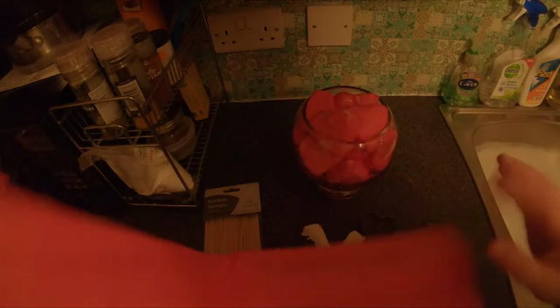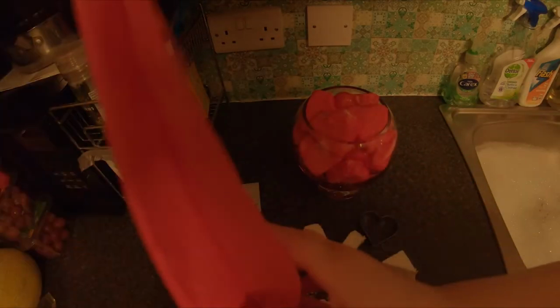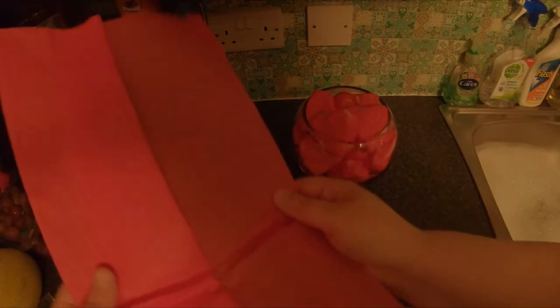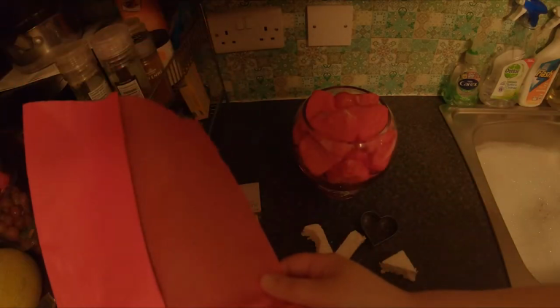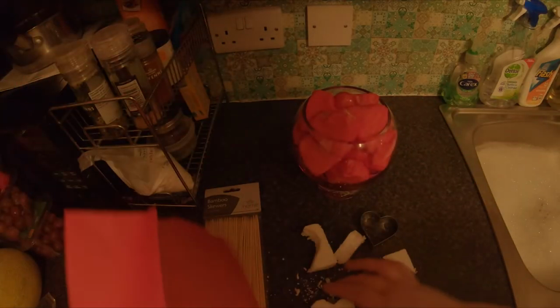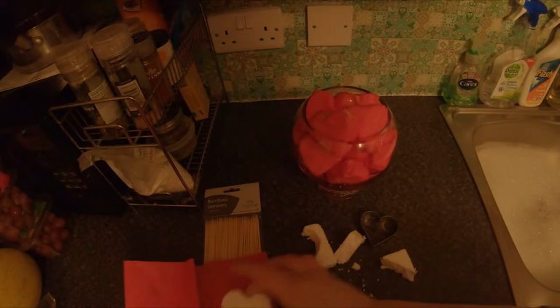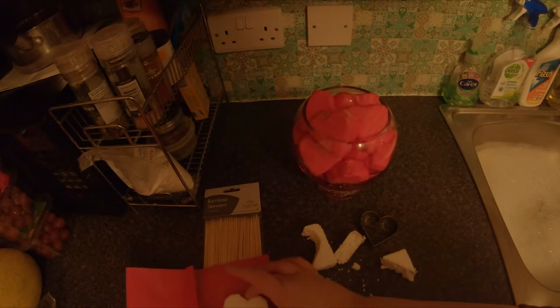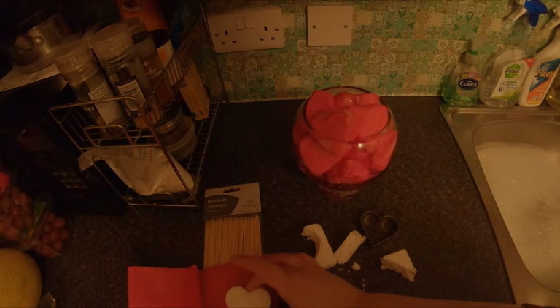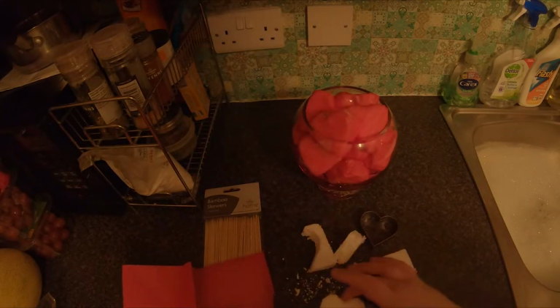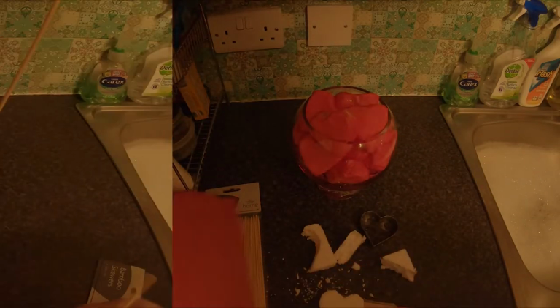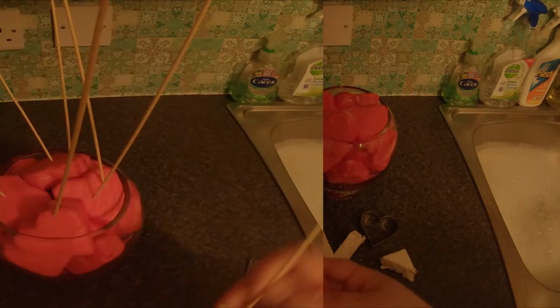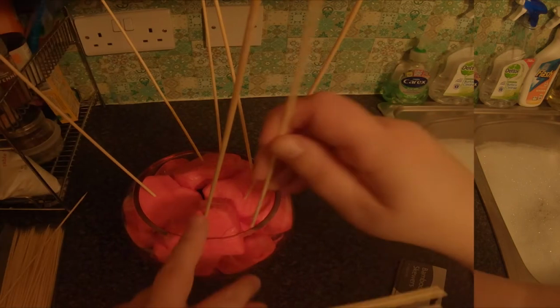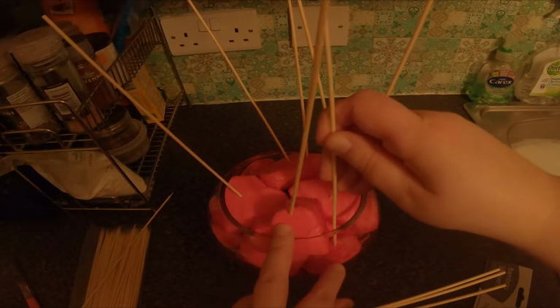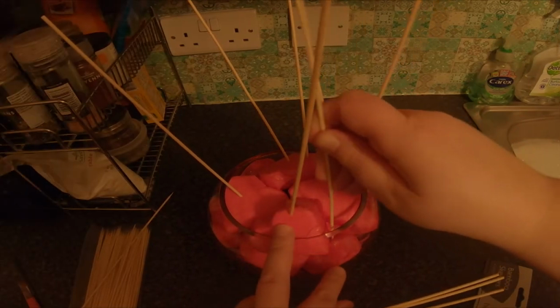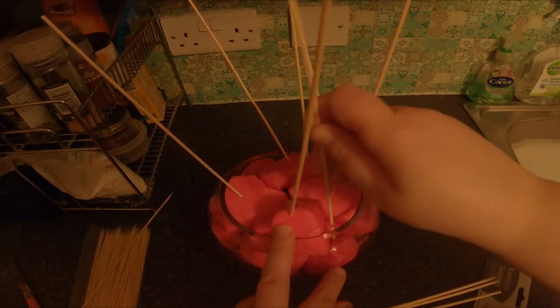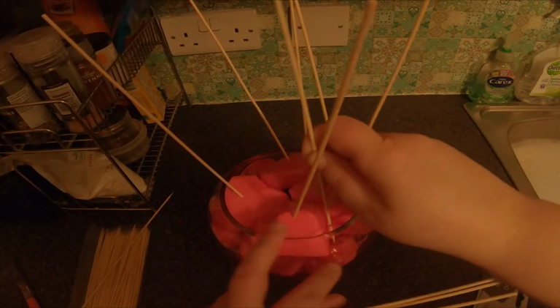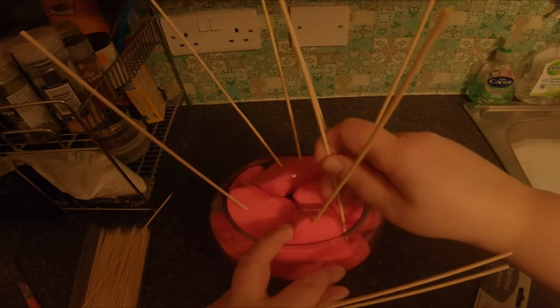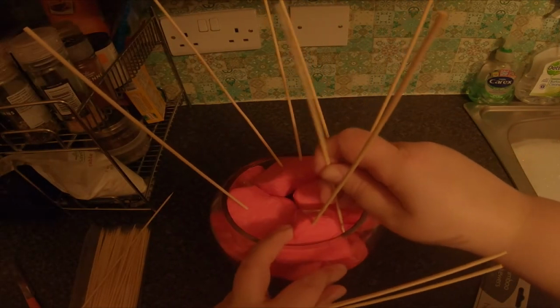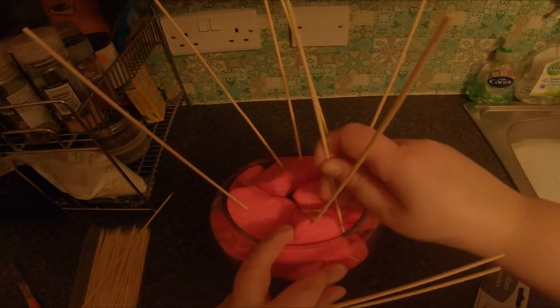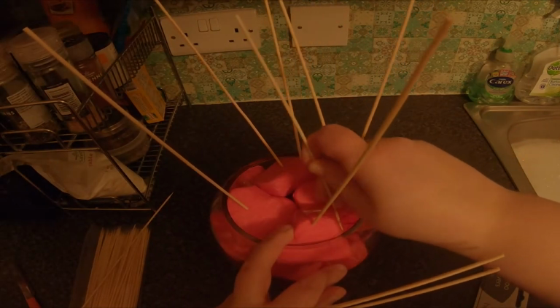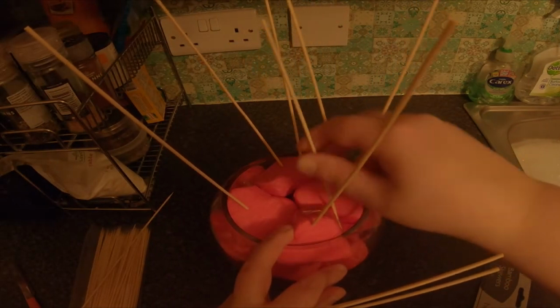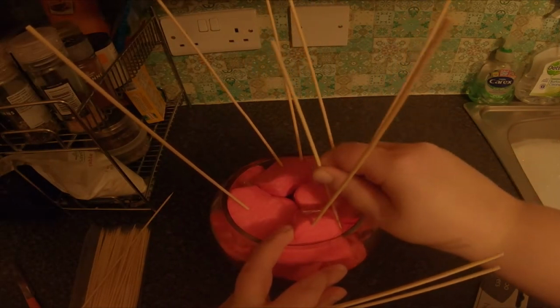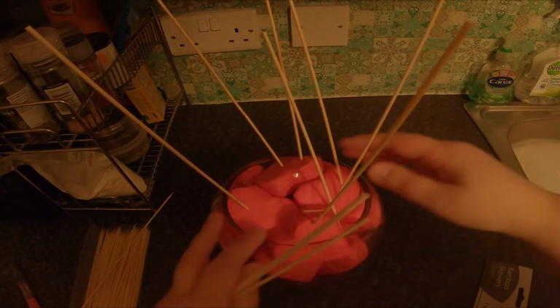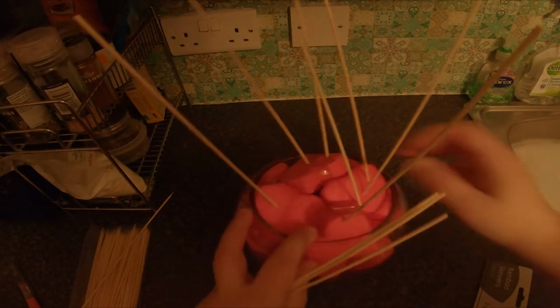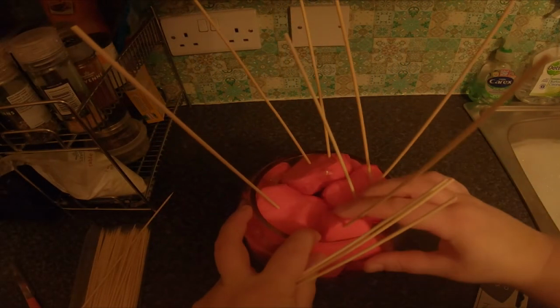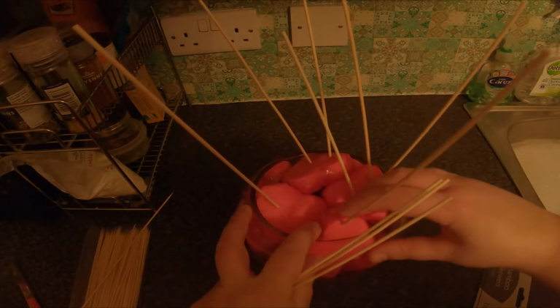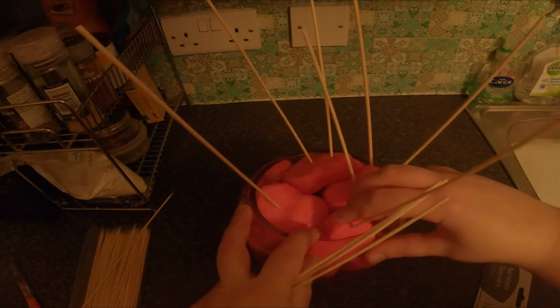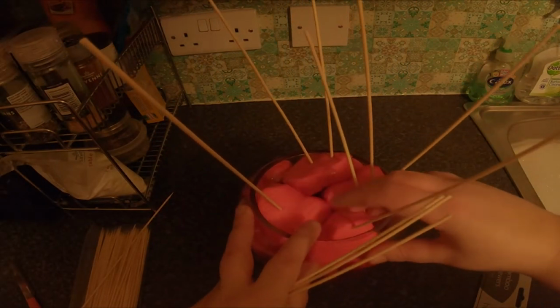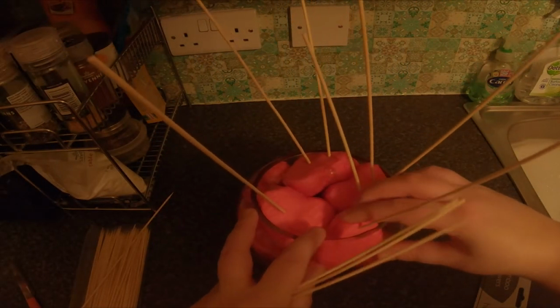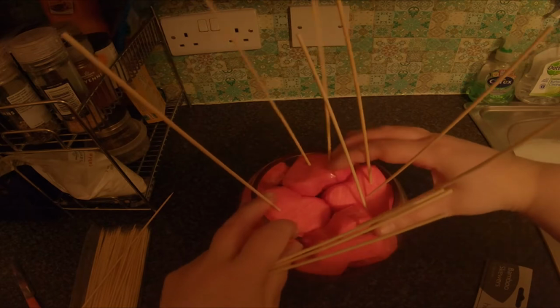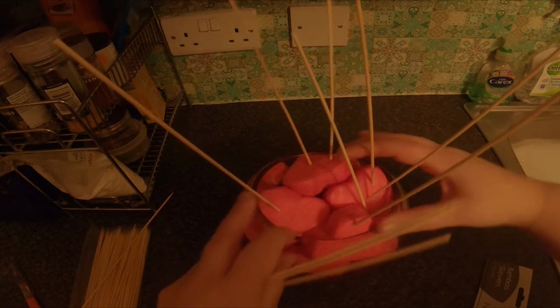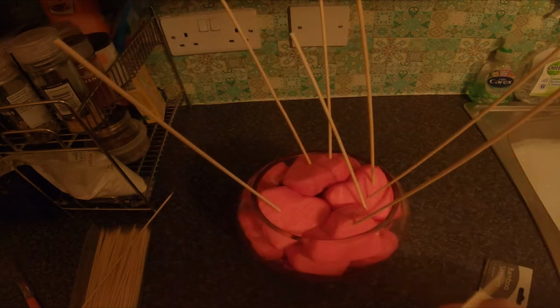Add some shredded tissue paper if you need to fill it up. Once it looks good, pop a few skewers into the polystyrene so you get an estimate of how the bouquet is going to look like.